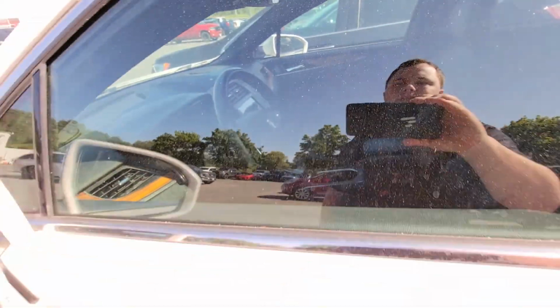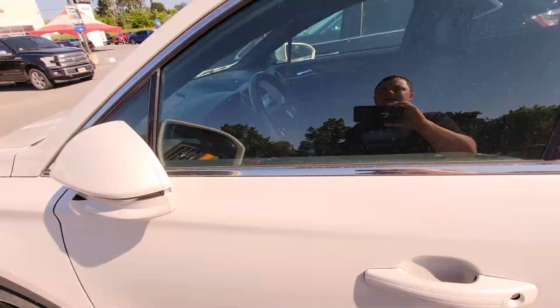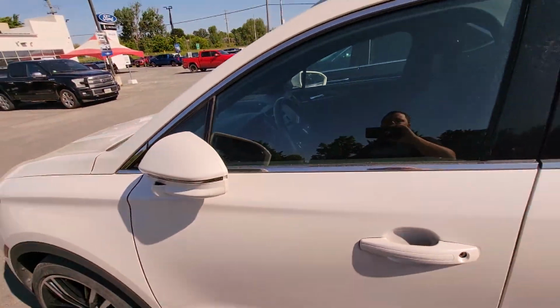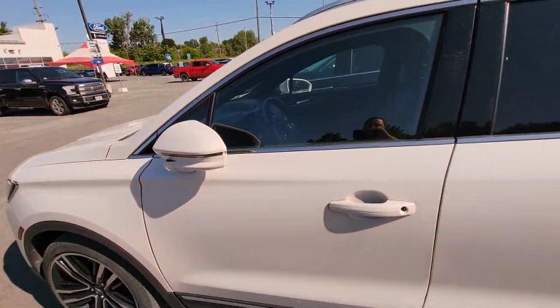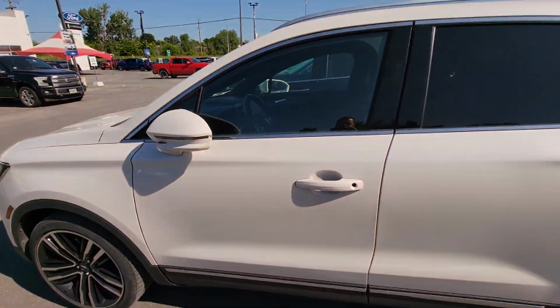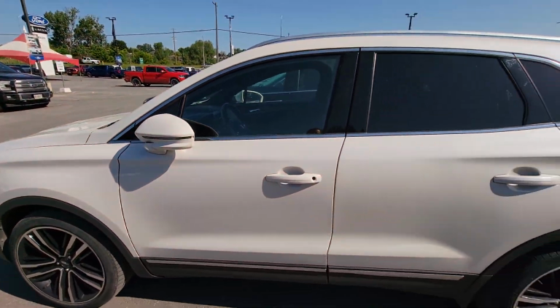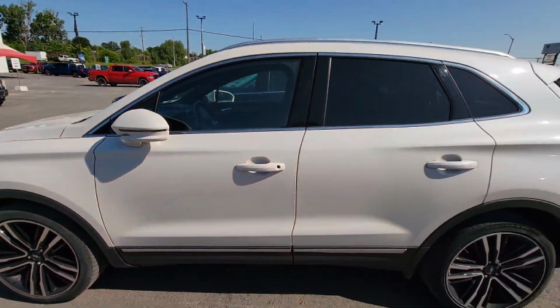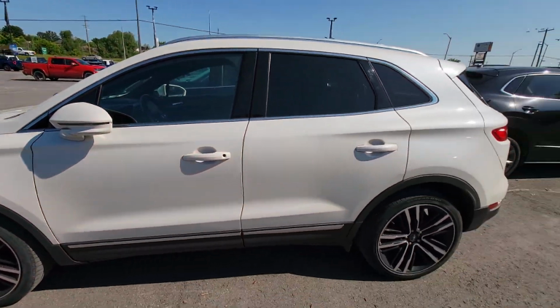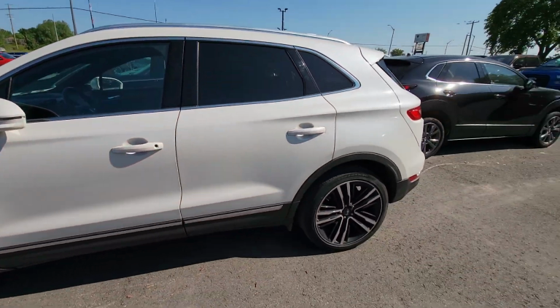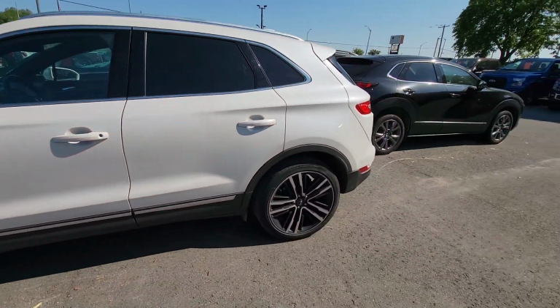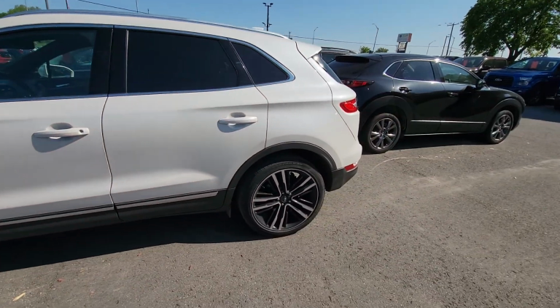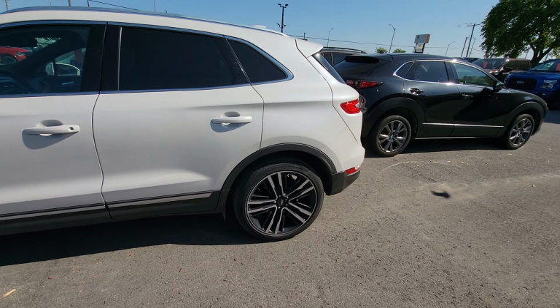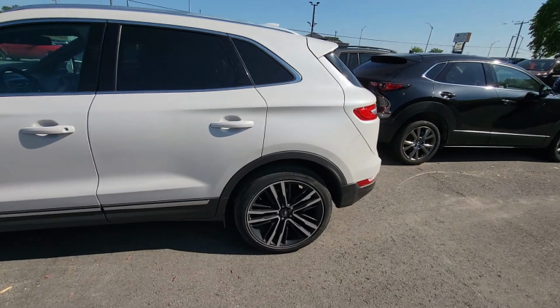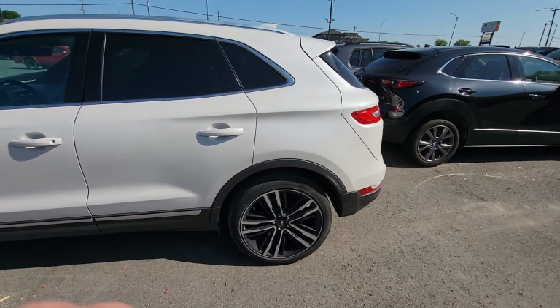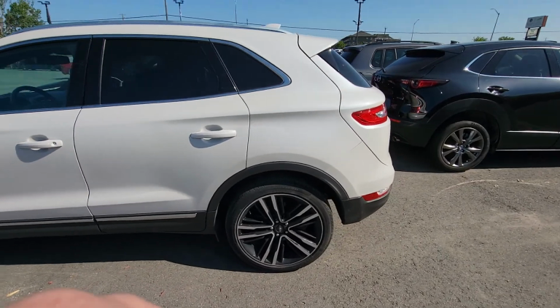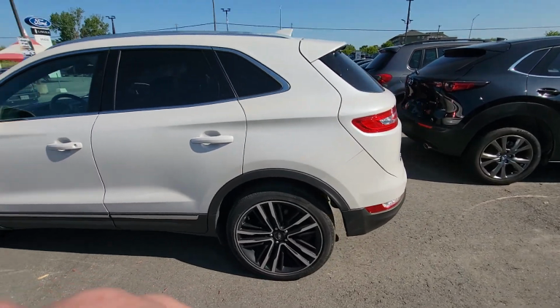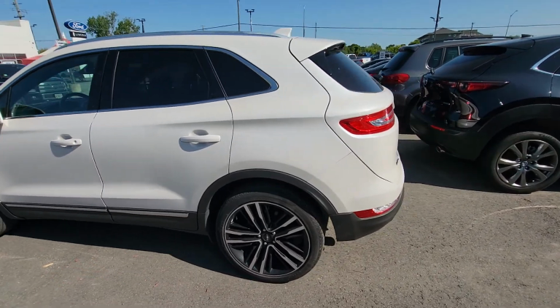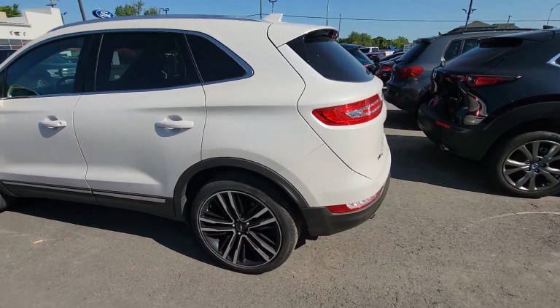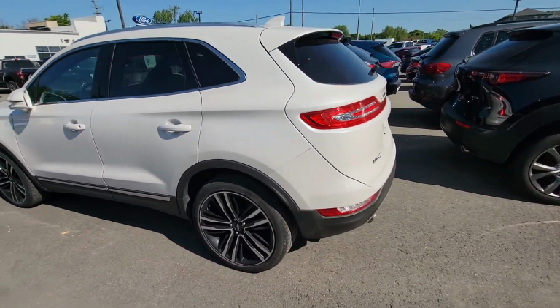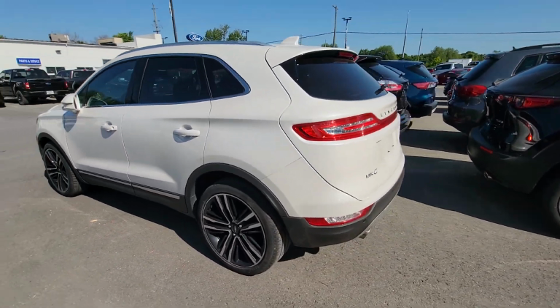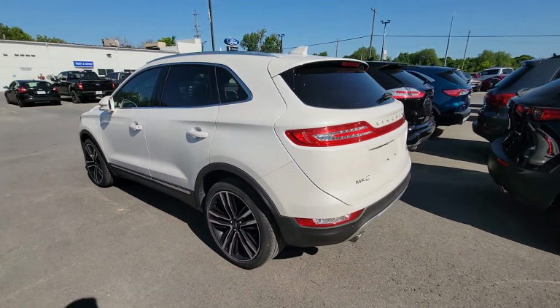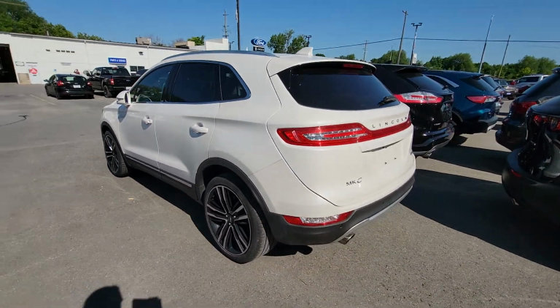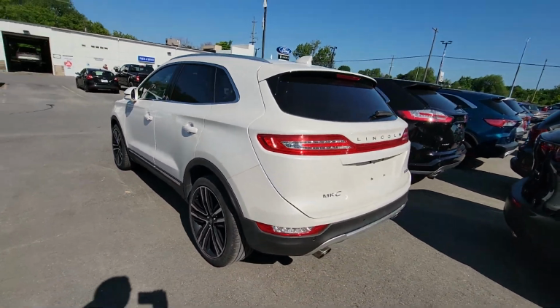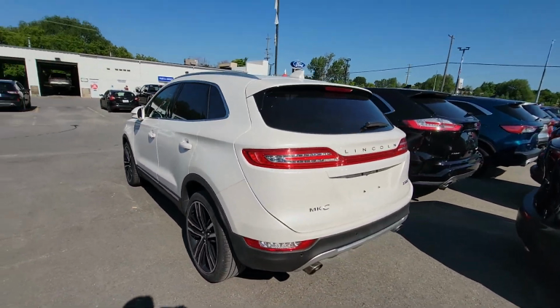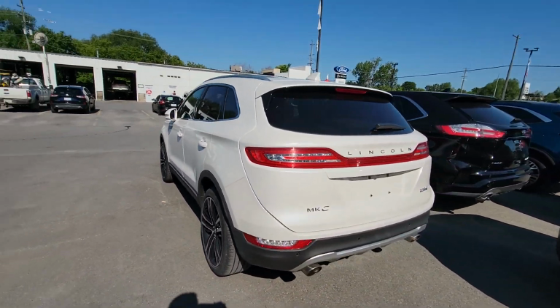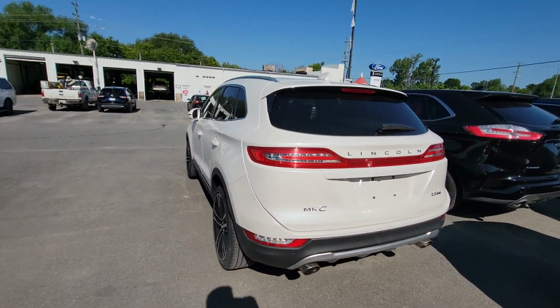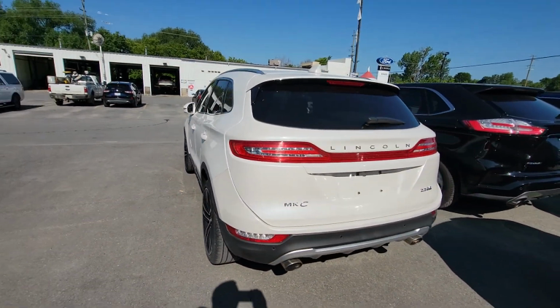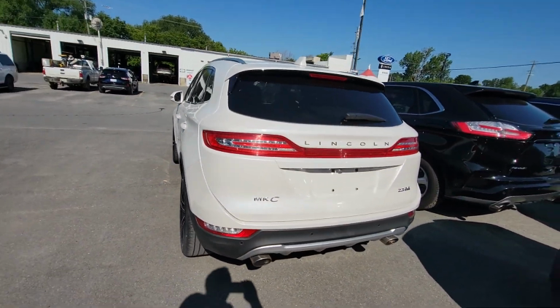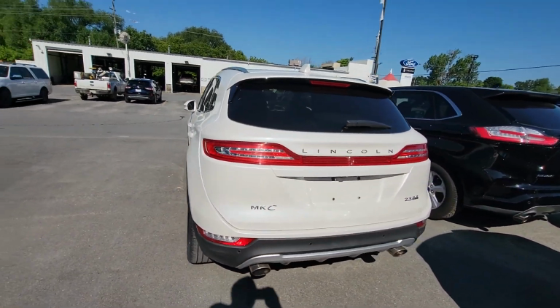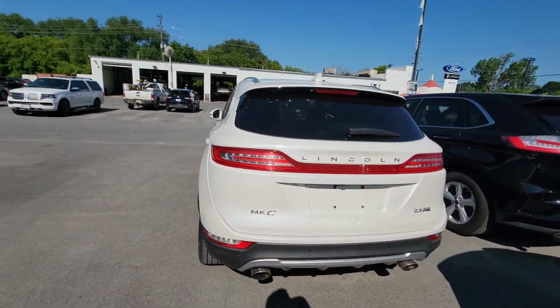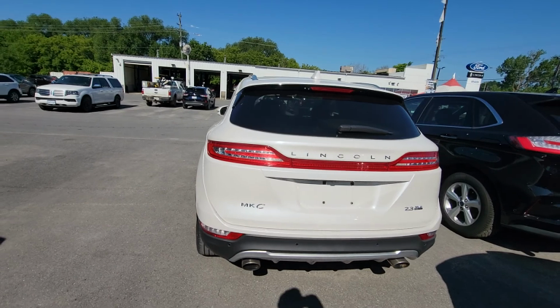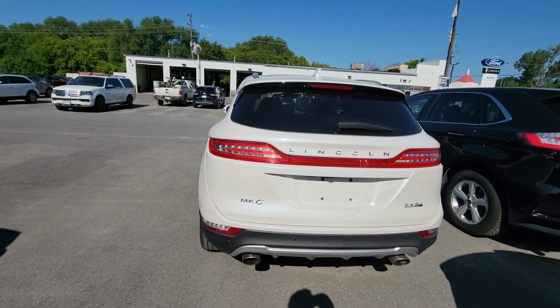It's got the tech package, heated and cooled front seats, heated rear seats, hands-free activated liftgate, all-wheel drive. It's got the upgraded 2.3 liter motor.